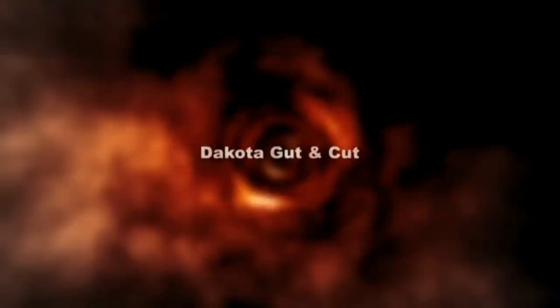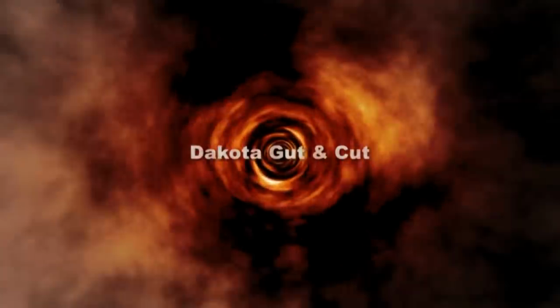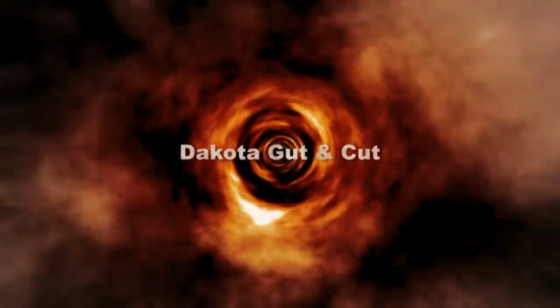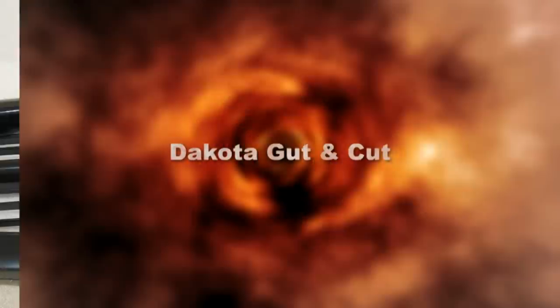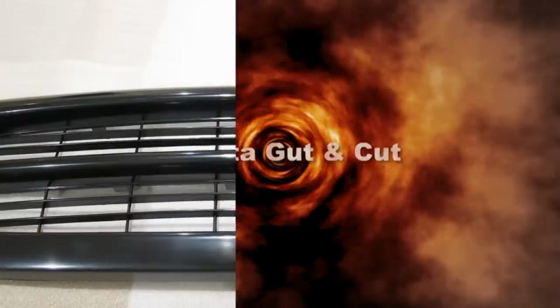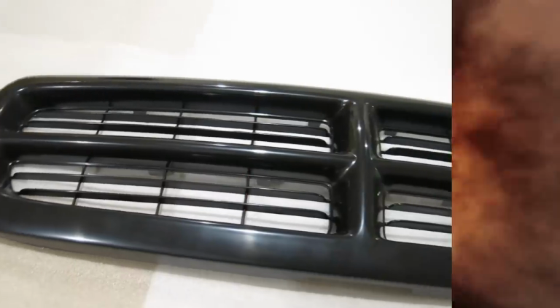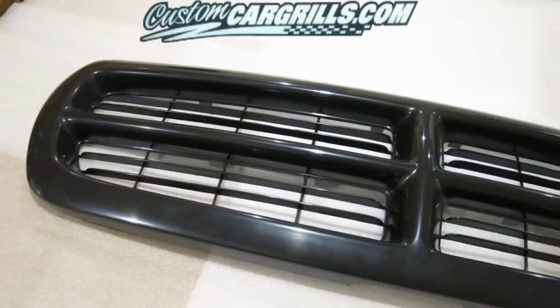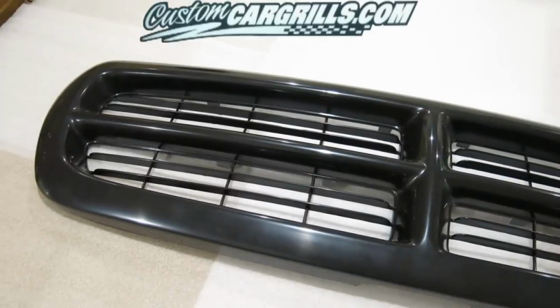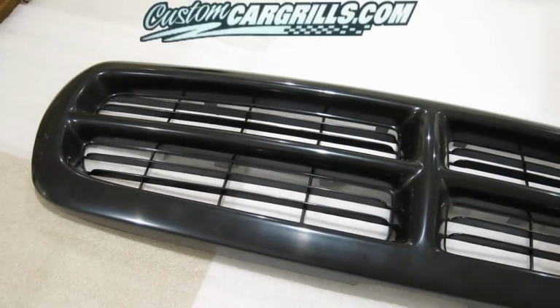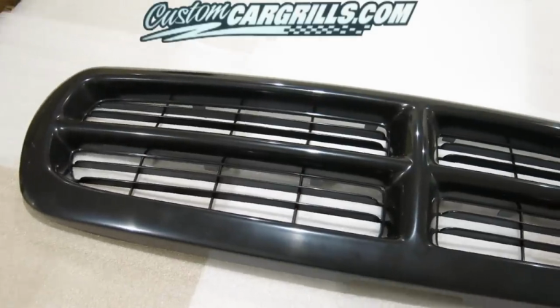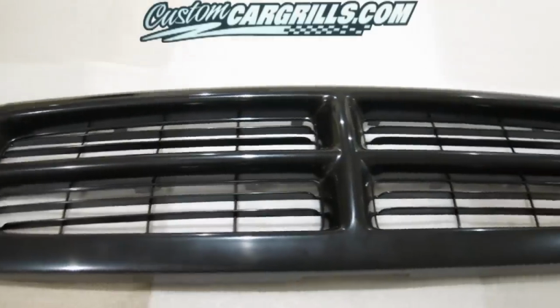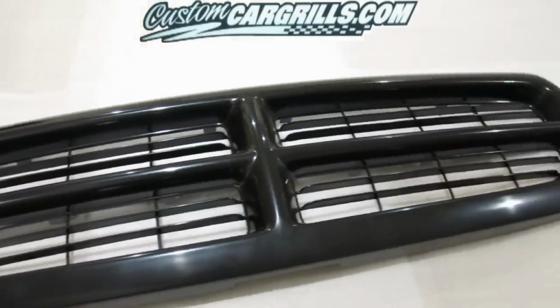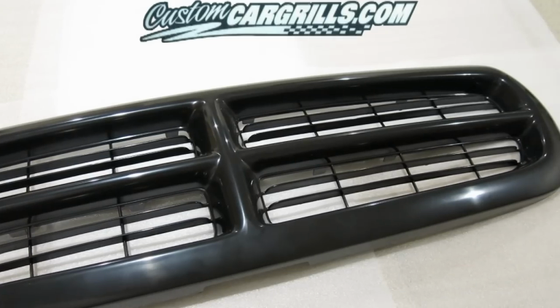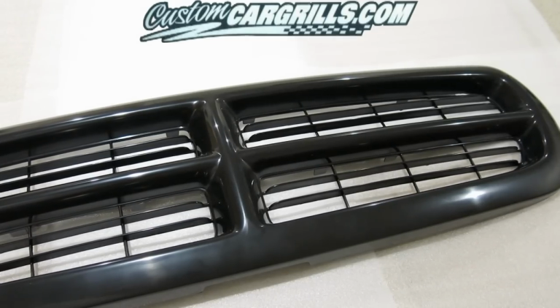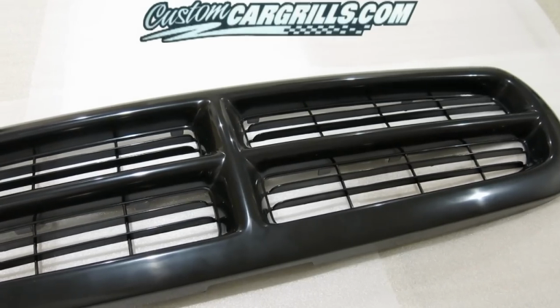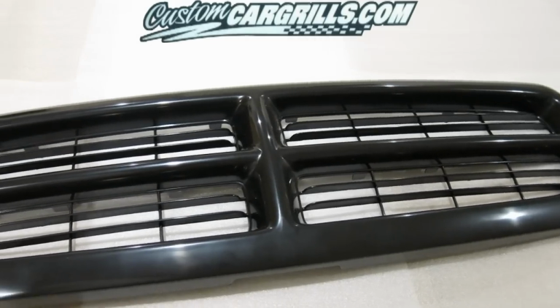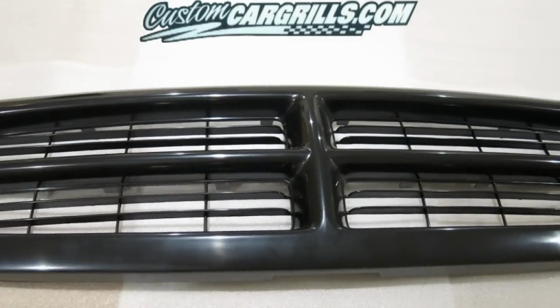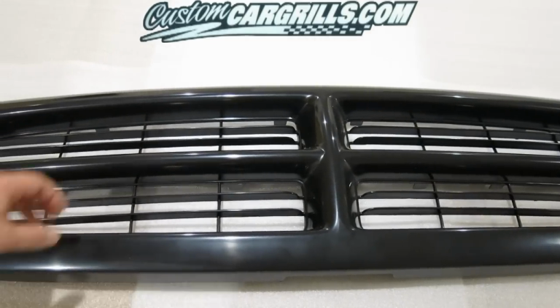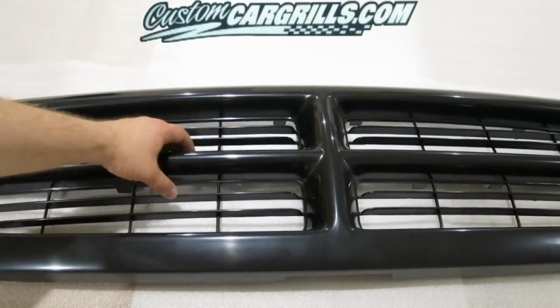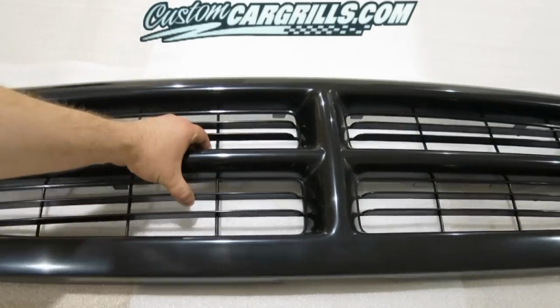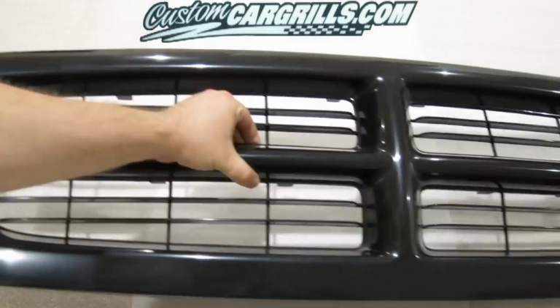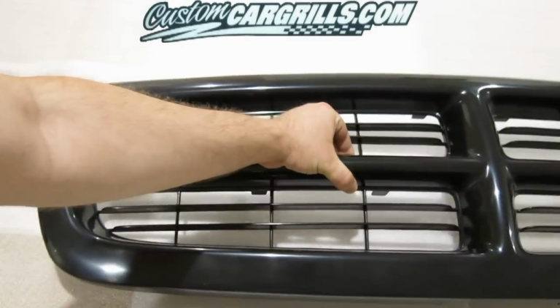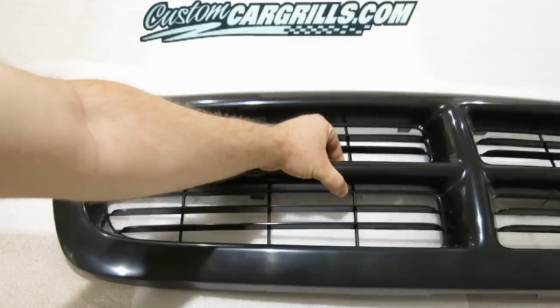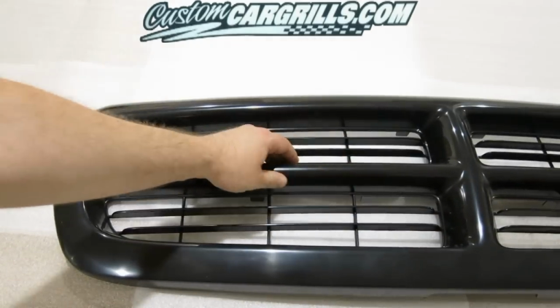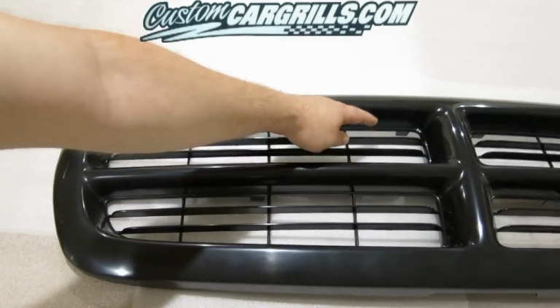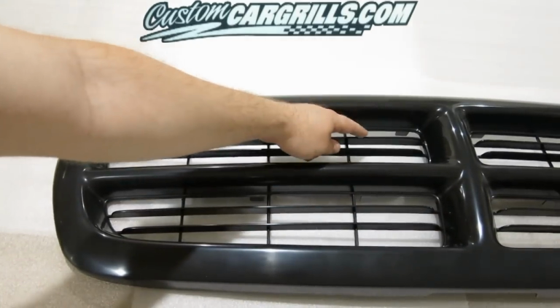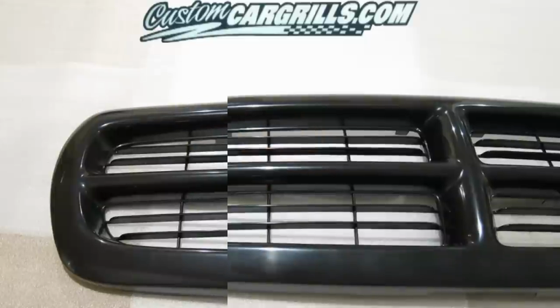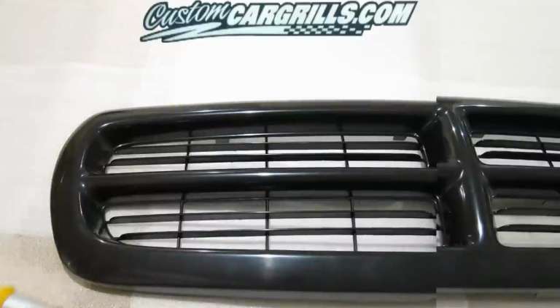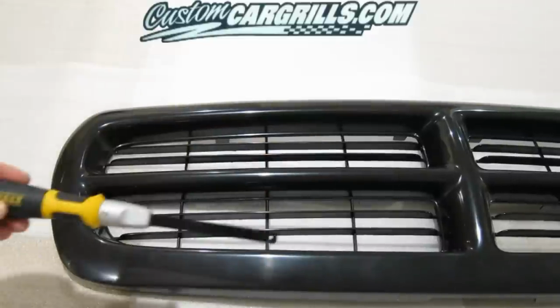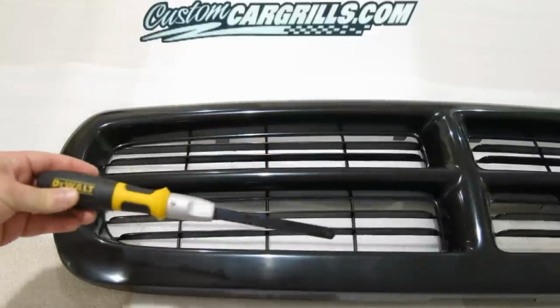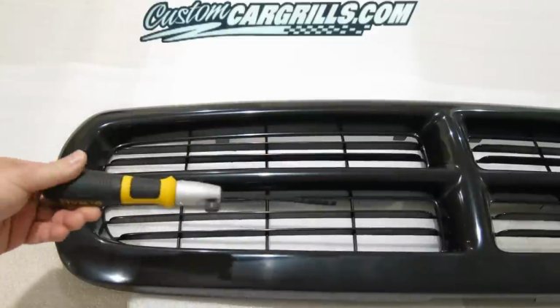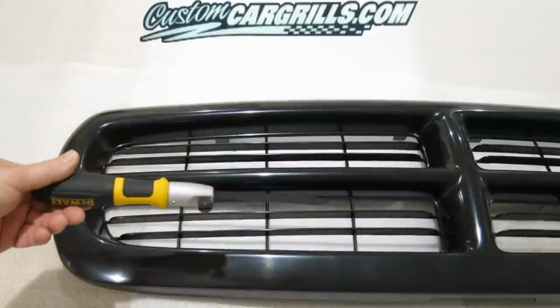Matt with CustomCarGrills.com here. In this video, I'm going to show you an installation we did for a Dodge Dakota. The first thing to take note of is the hood latch release up here on the upper passenger side.